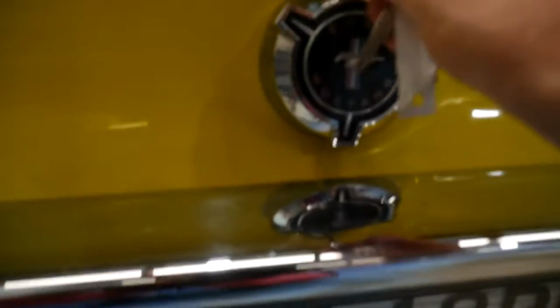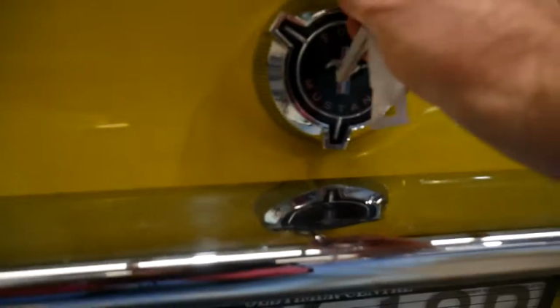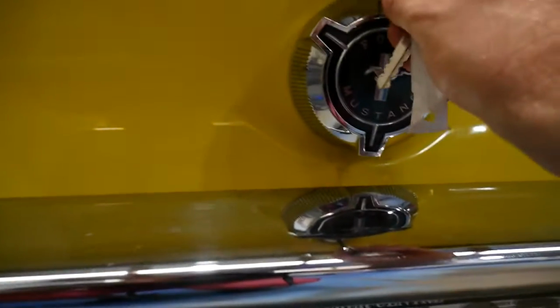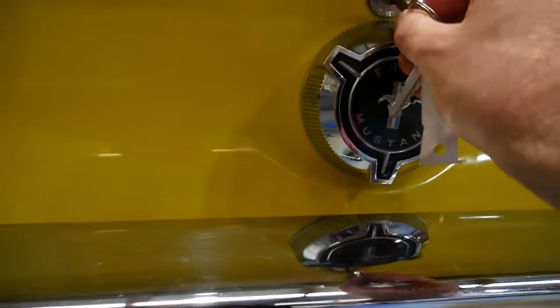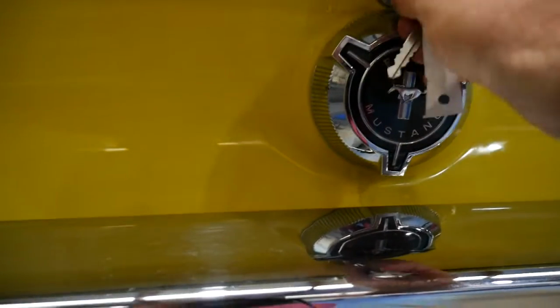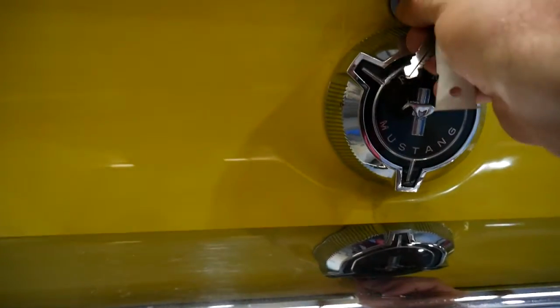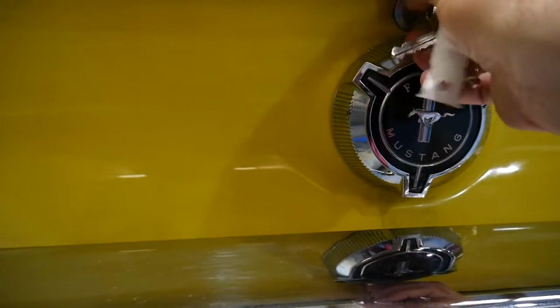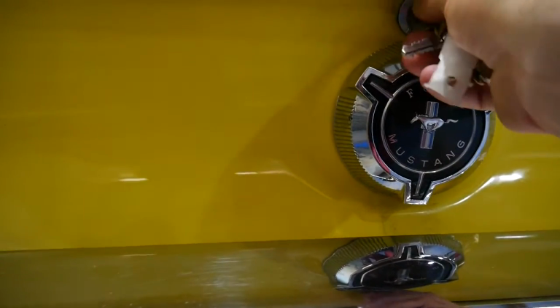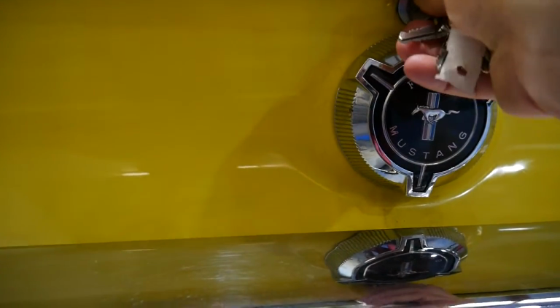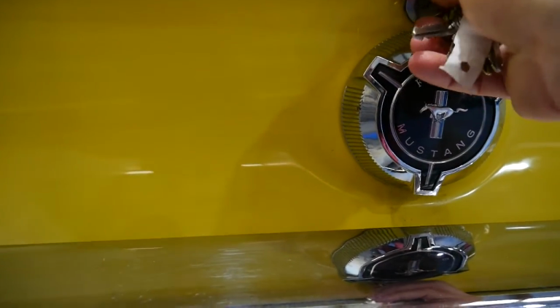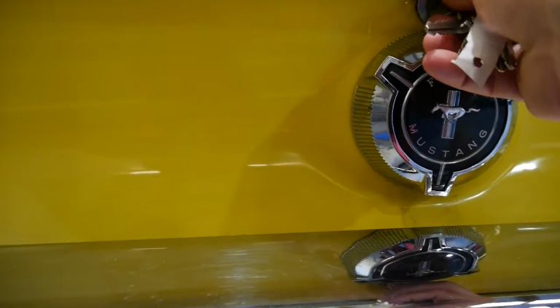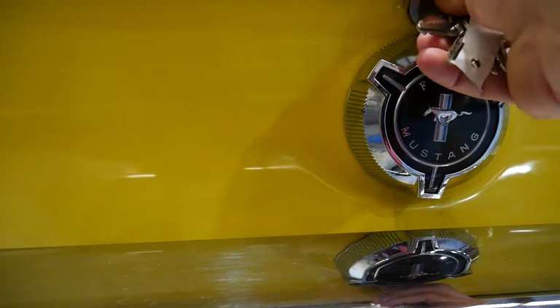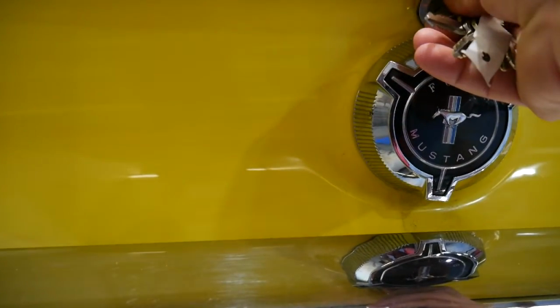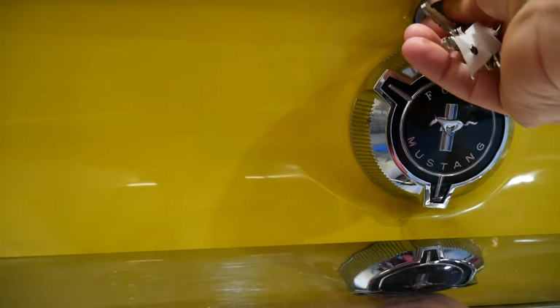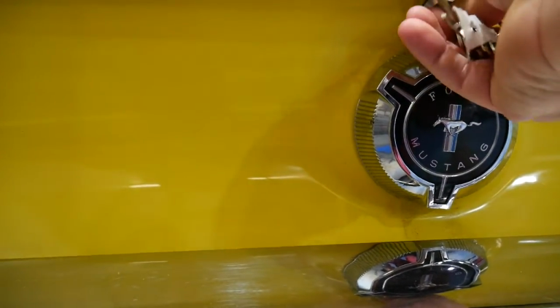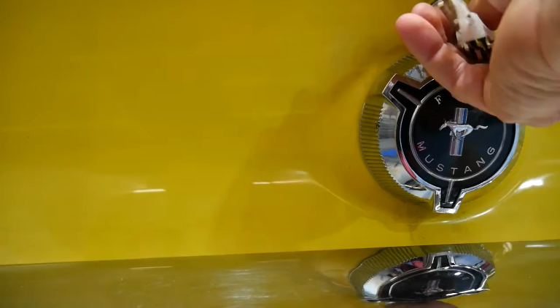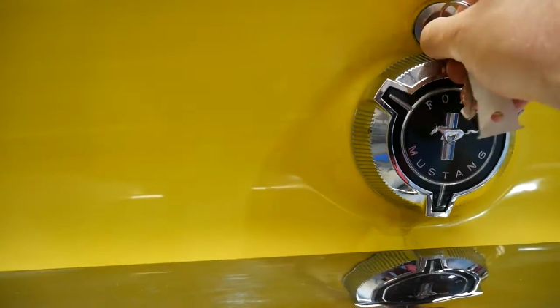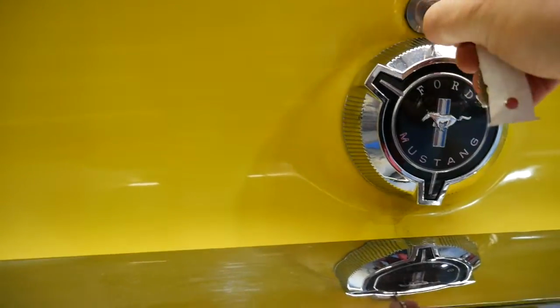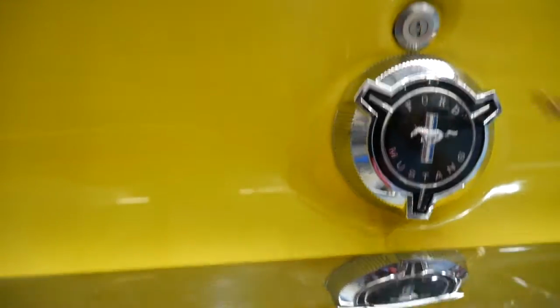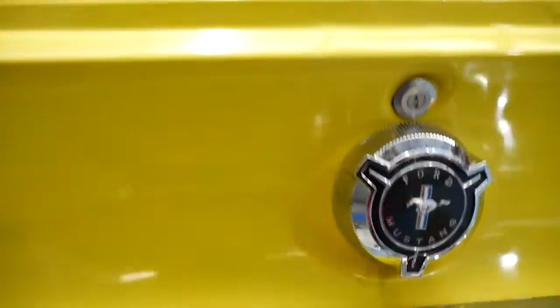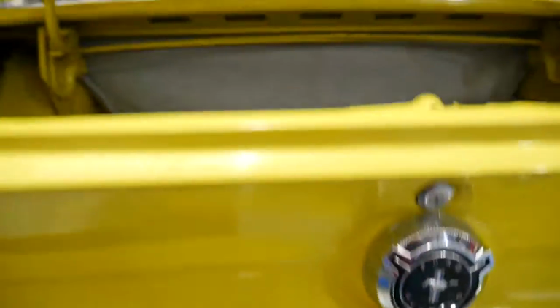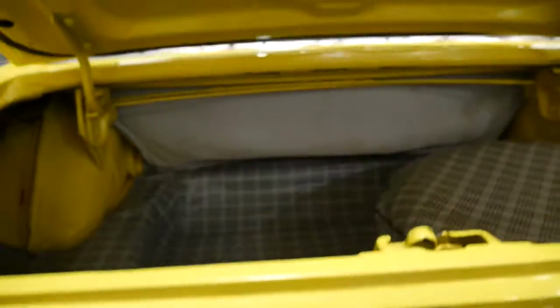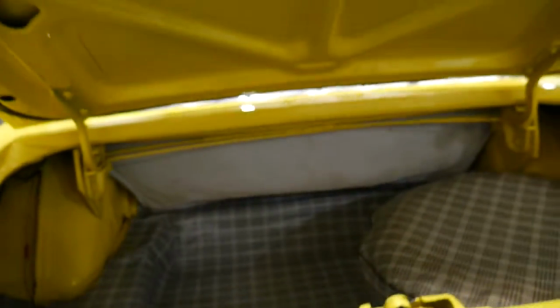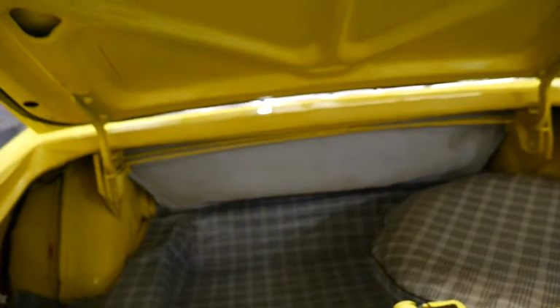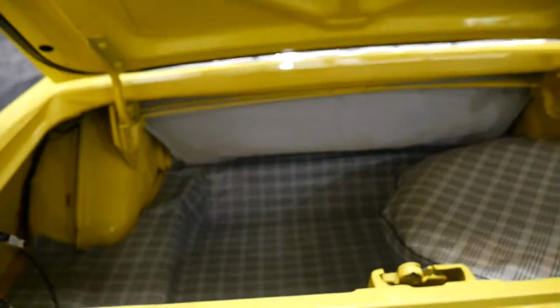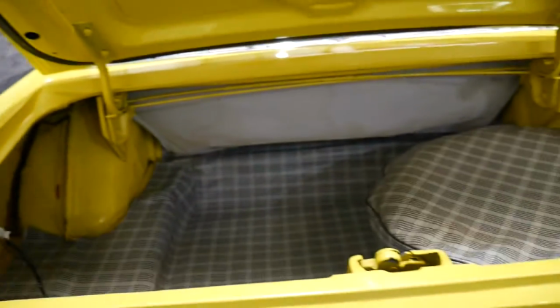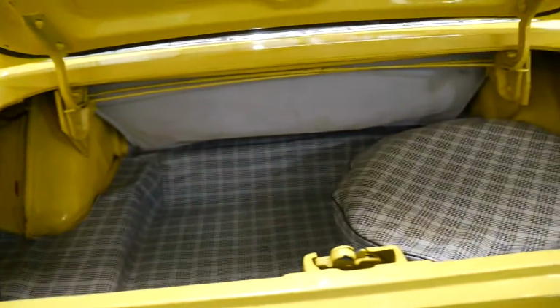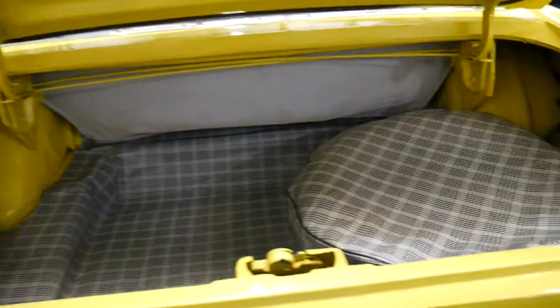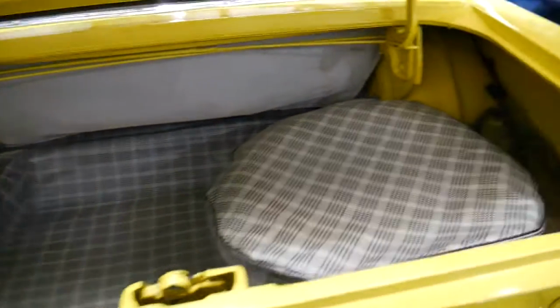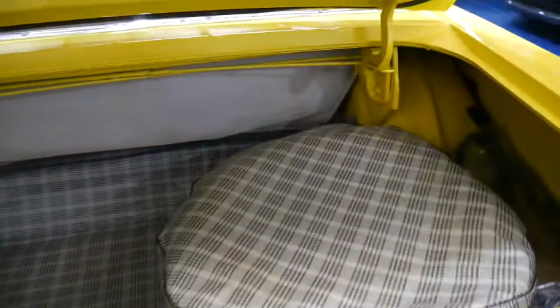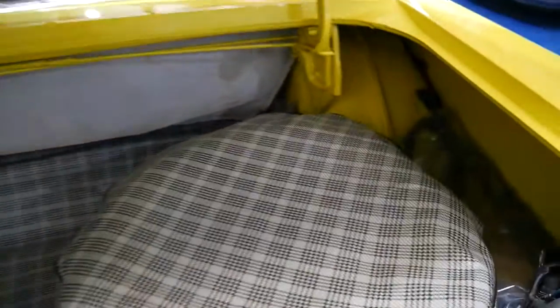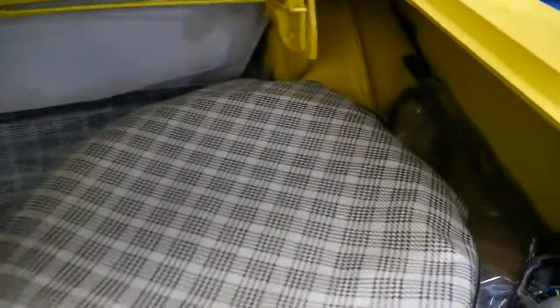We'll just open up the boot. It's got this very nice inlay and it's got a spare.